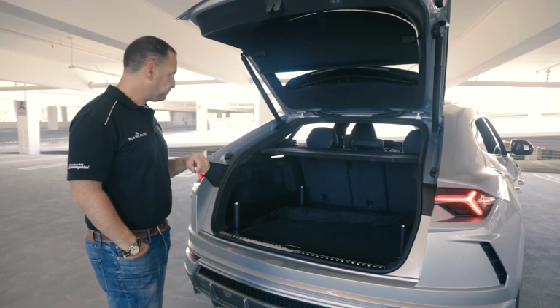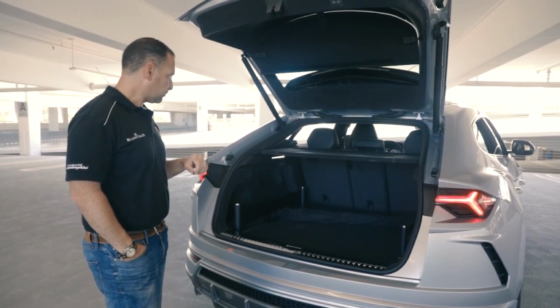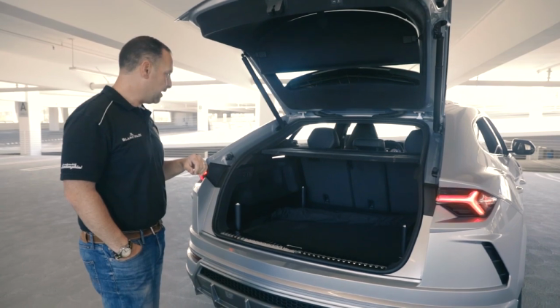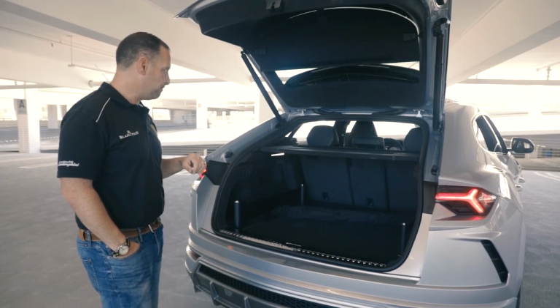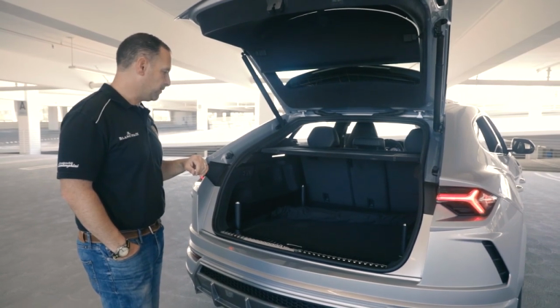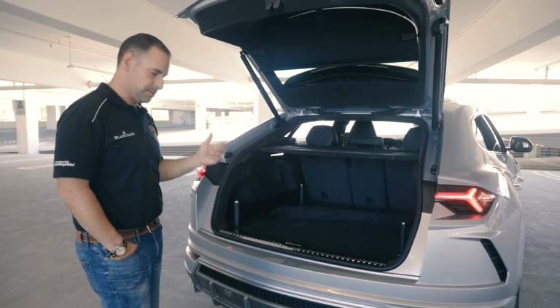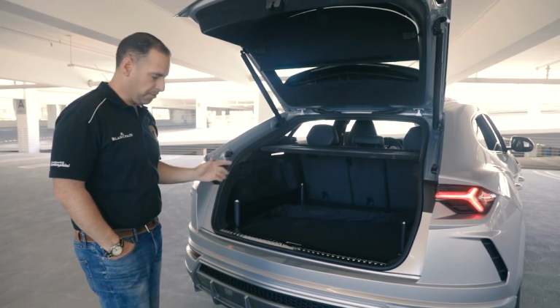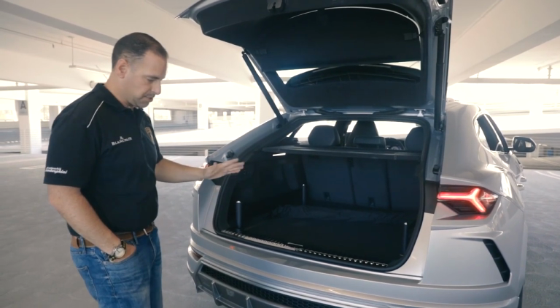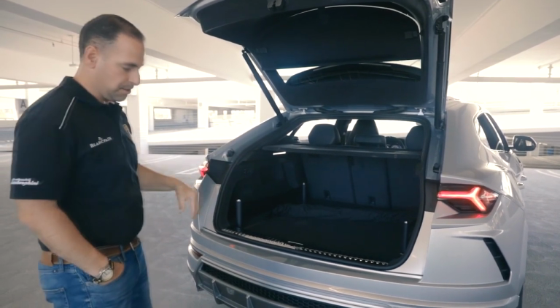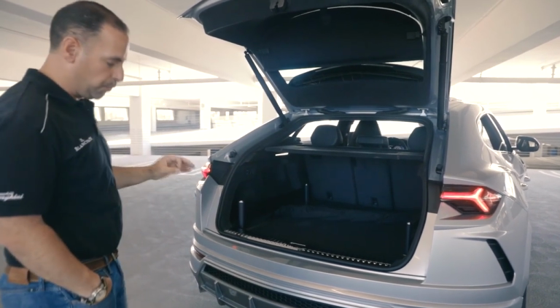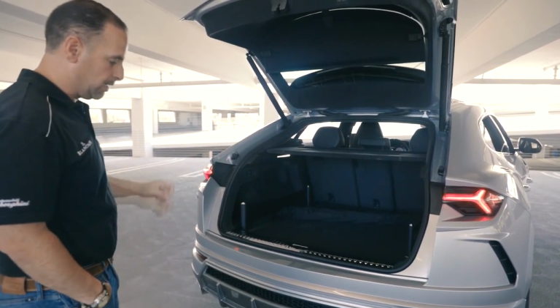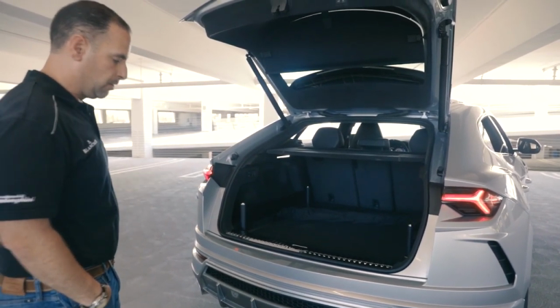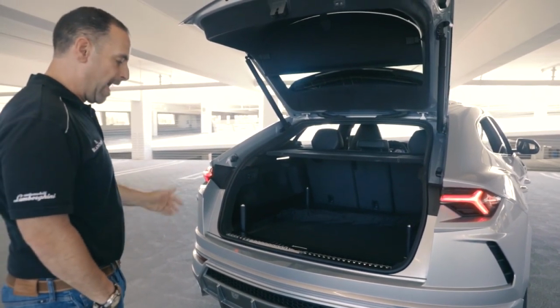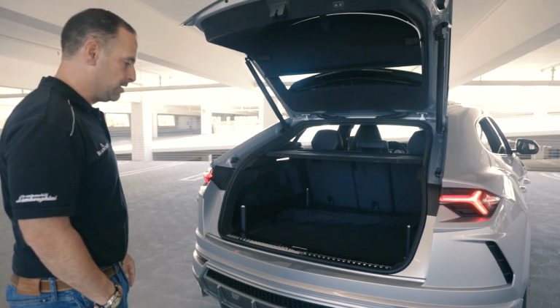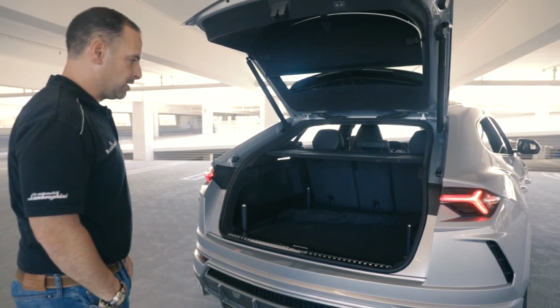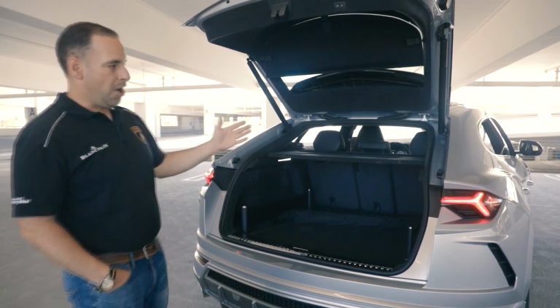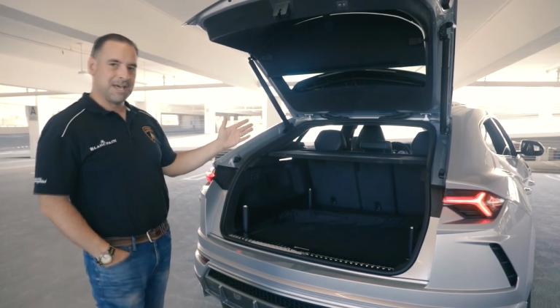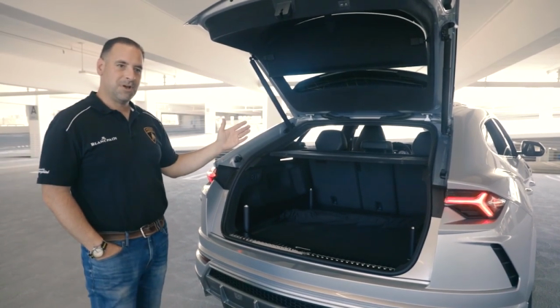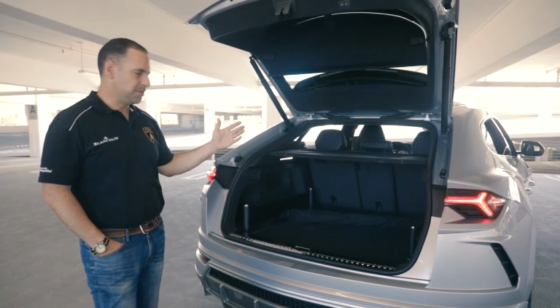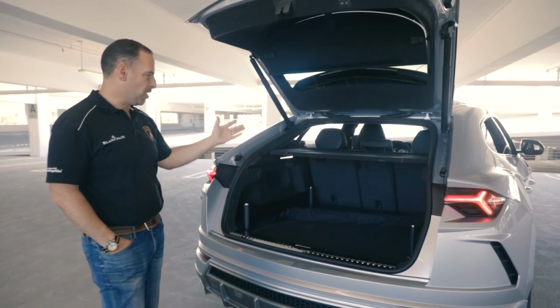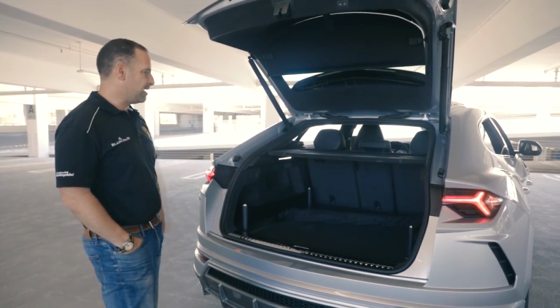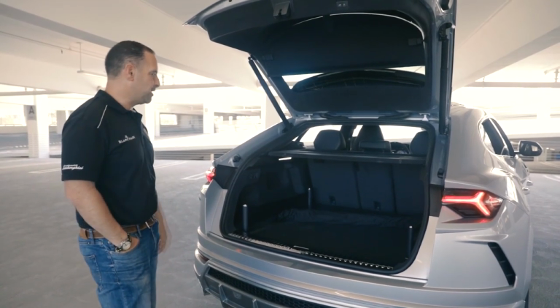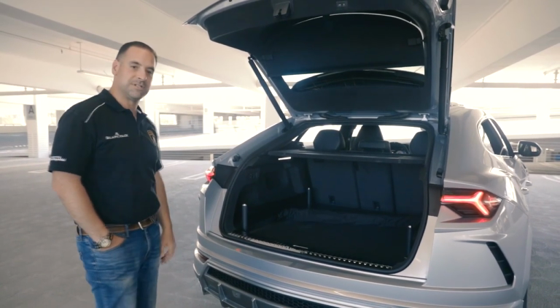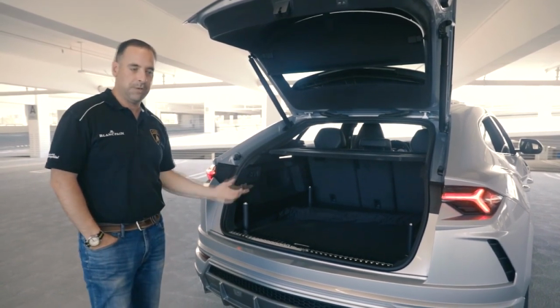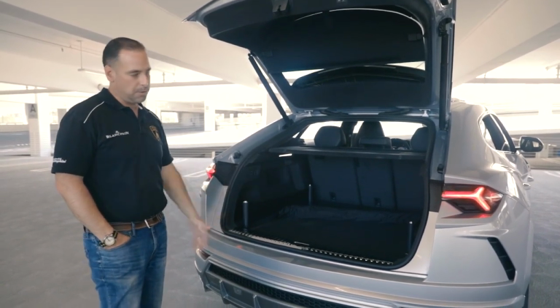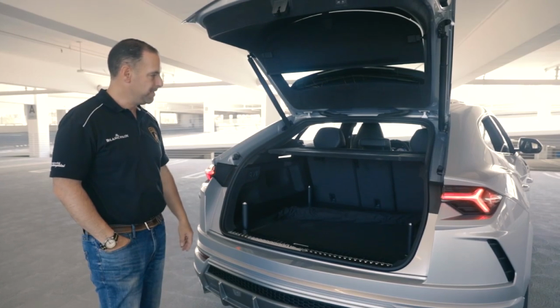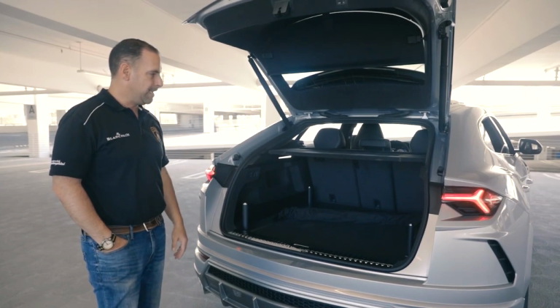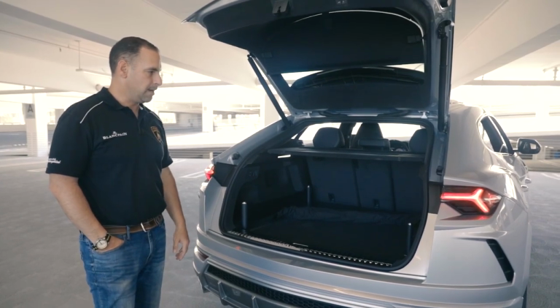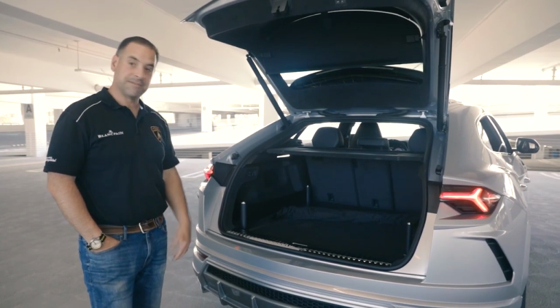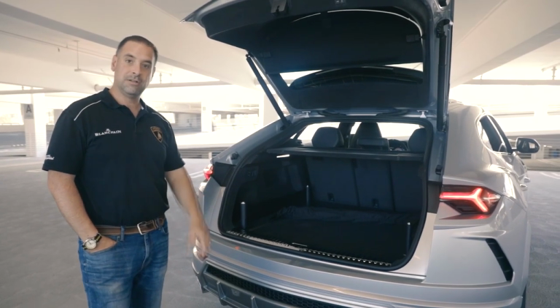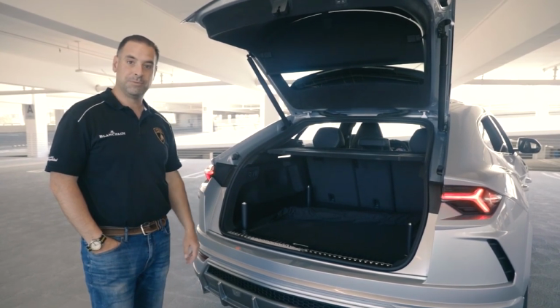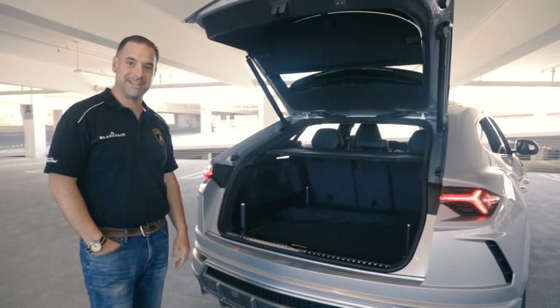This chassis is actually the same one used for the Cayenne and Bentayga, so things like rear legroom and storage space just work — they've already been figured out. Even the engine was built and developed by Porsche's race department: a proven, reliable 4.0-liter V8 twin-turbo. It's a really great package overall. I hope this gives you more insight into the options and how we like to order them — give us a call and we'll put yours together.